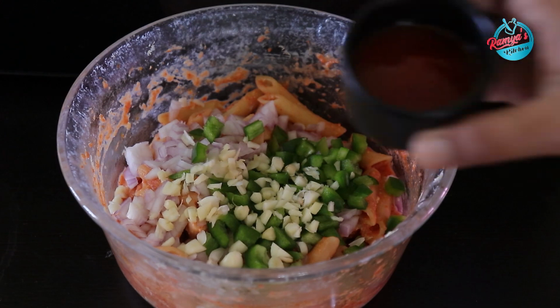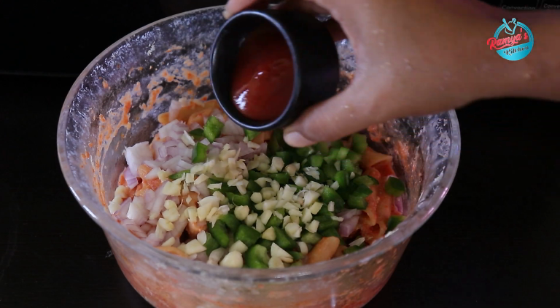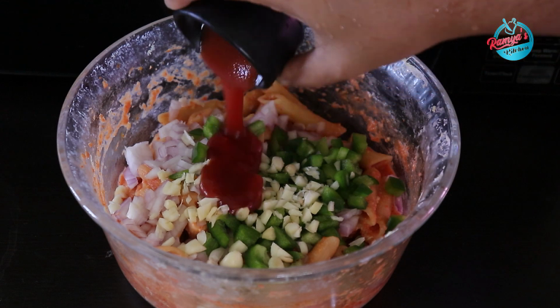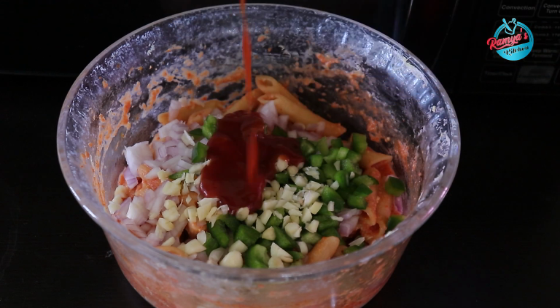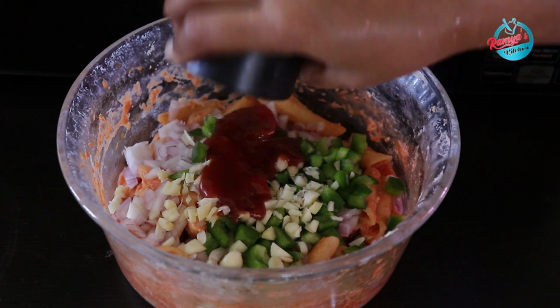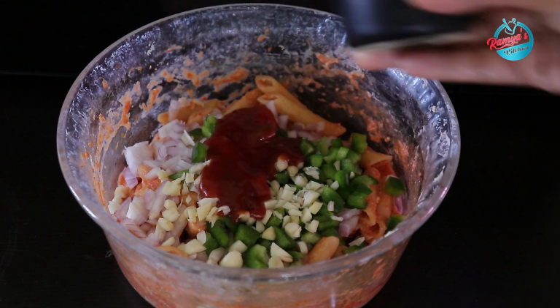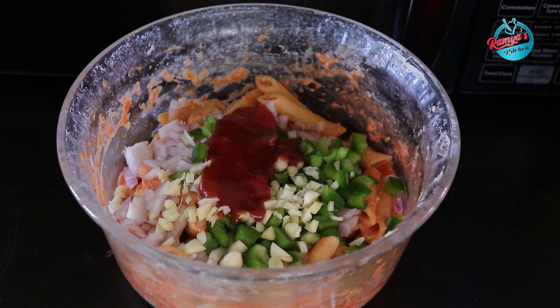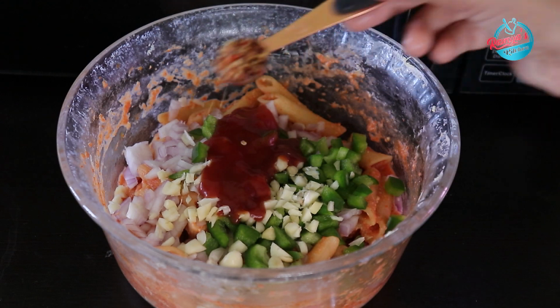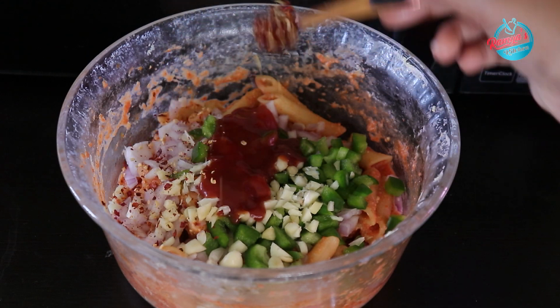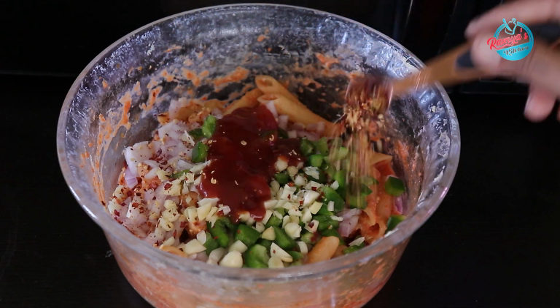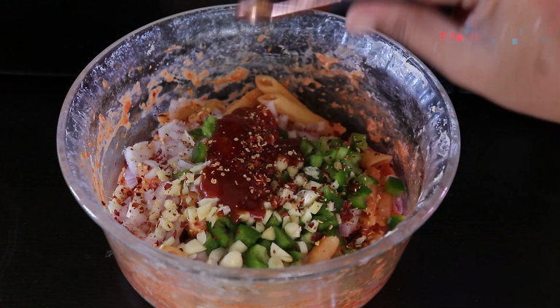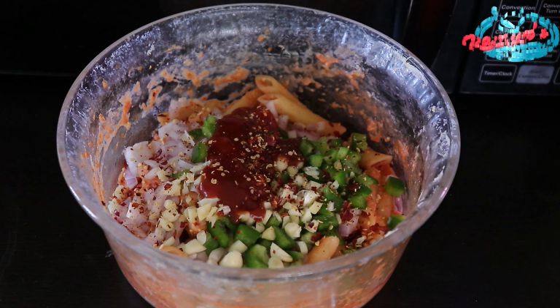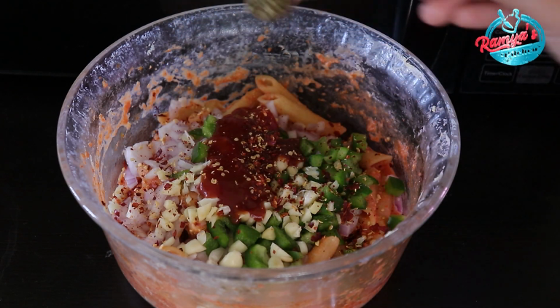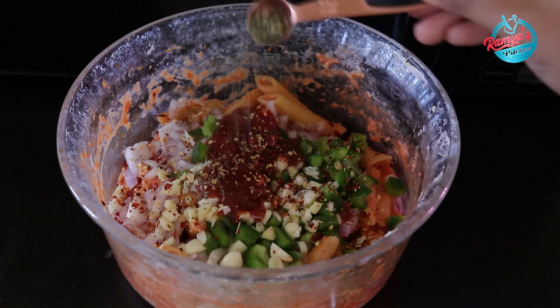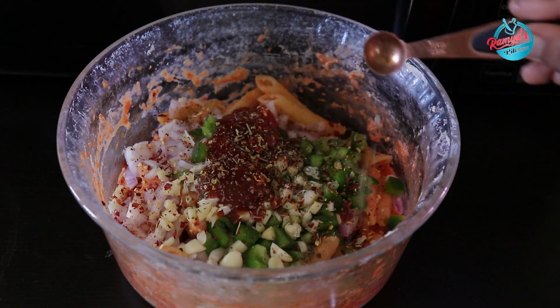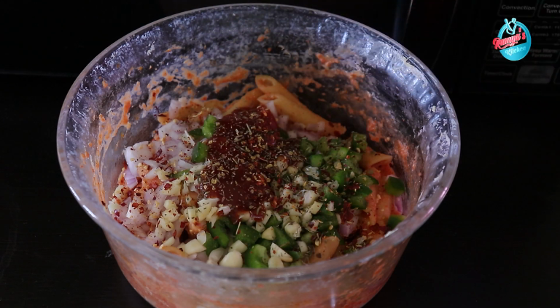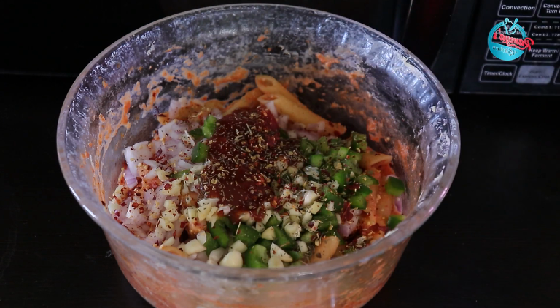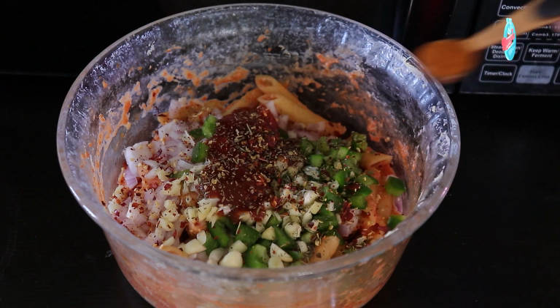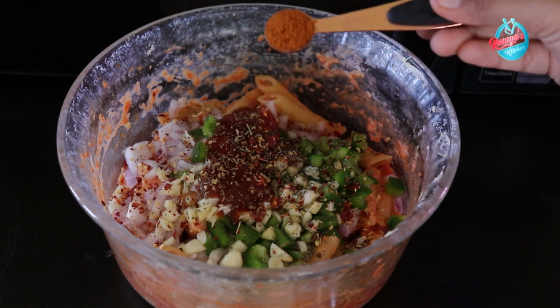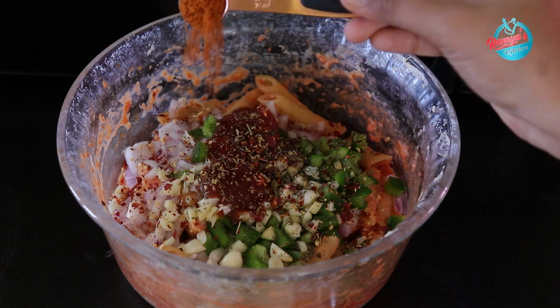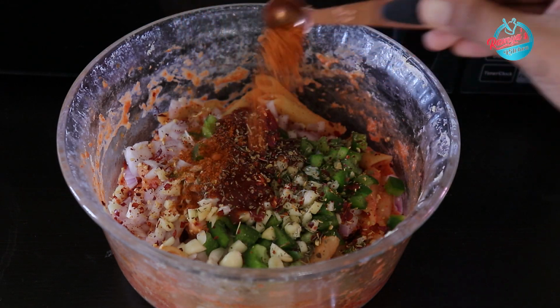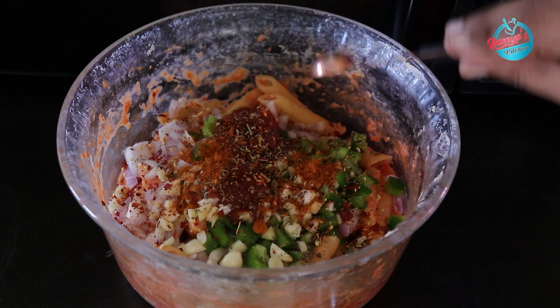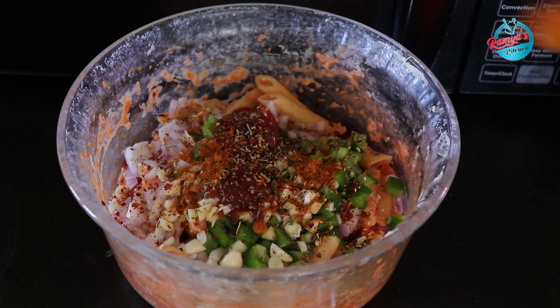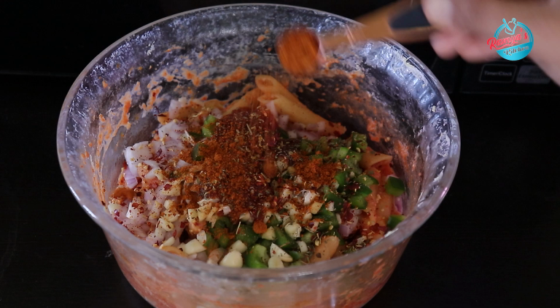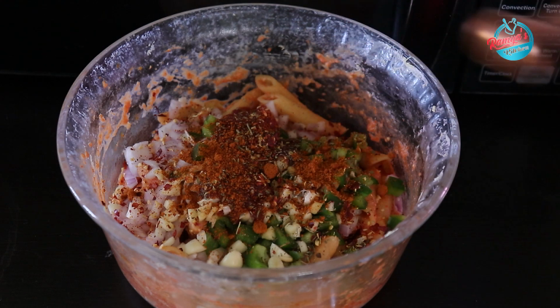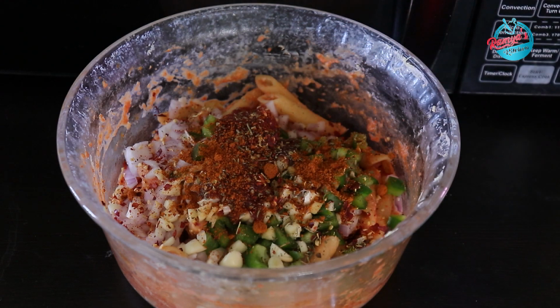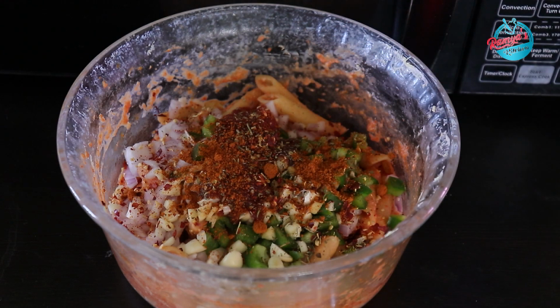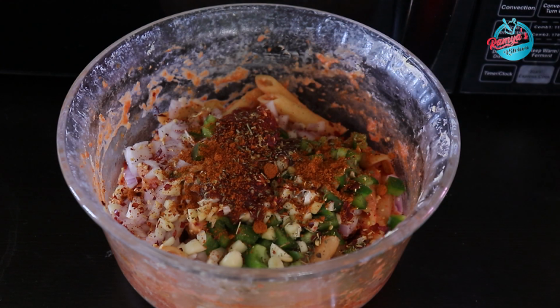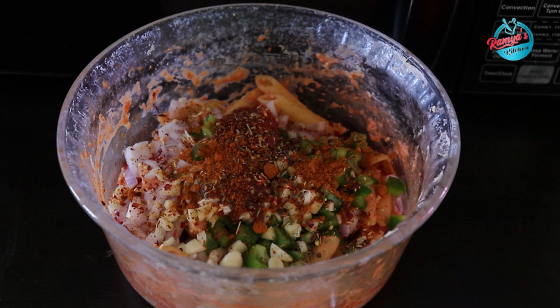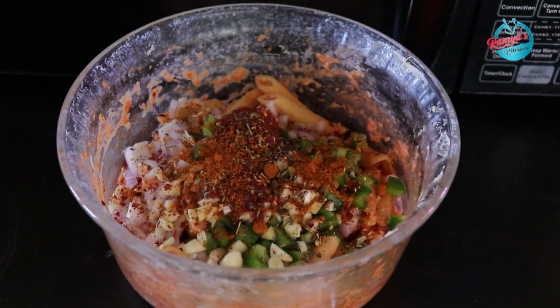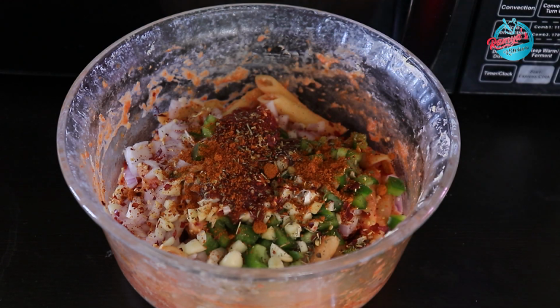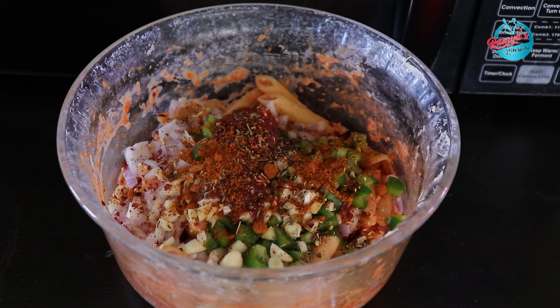2 tbsp tomato sauce, 6 tsp chili flakes, 6 tsp mixed herbs, 1 tsp pasta masala. This pasta masala recipe is posted on our channel — you can check the link in the description.